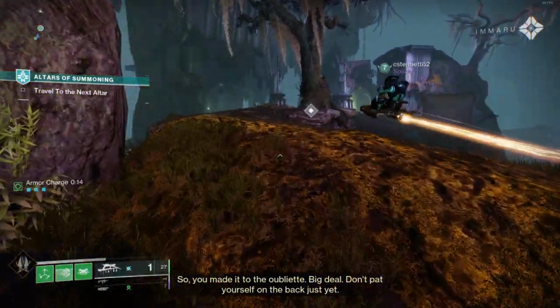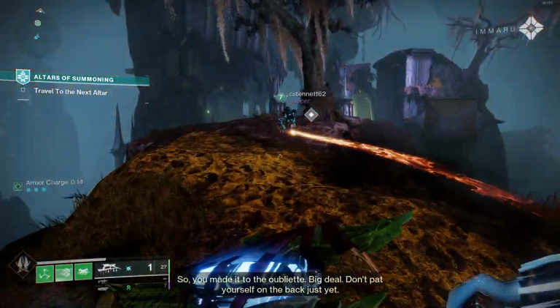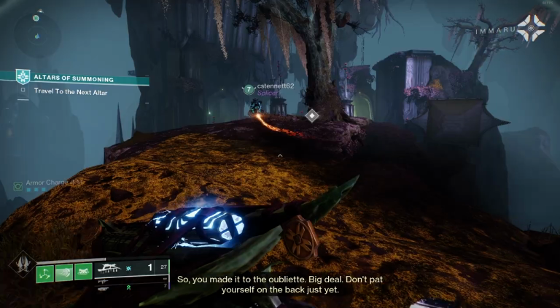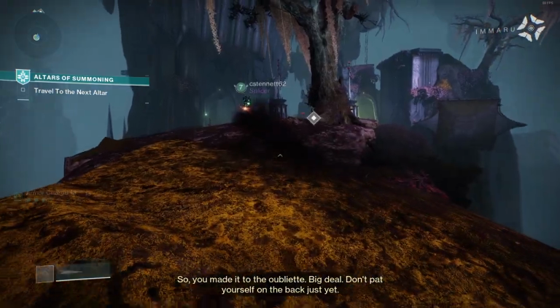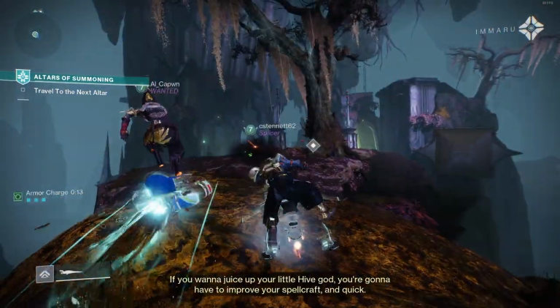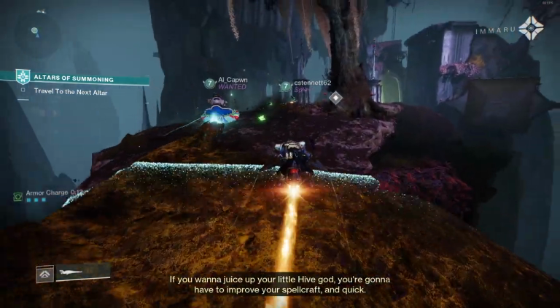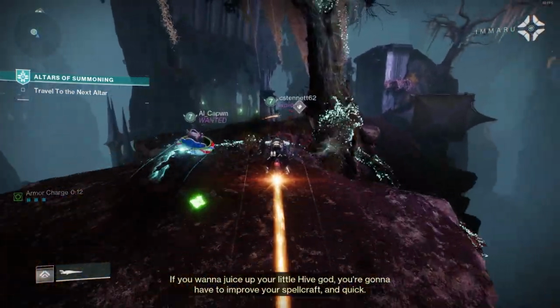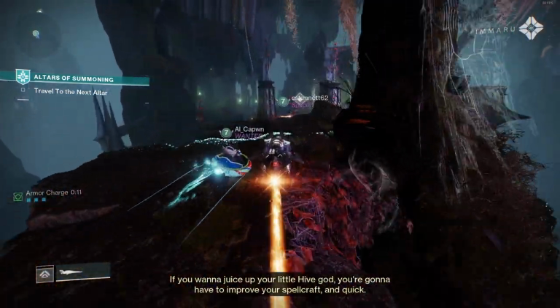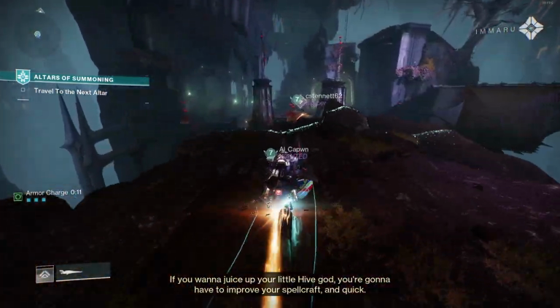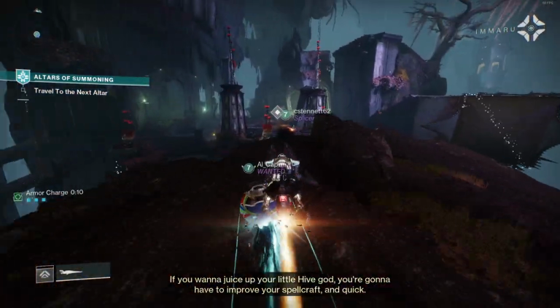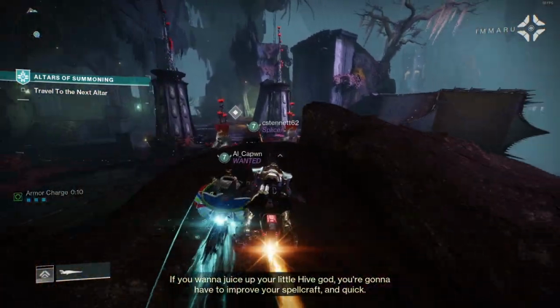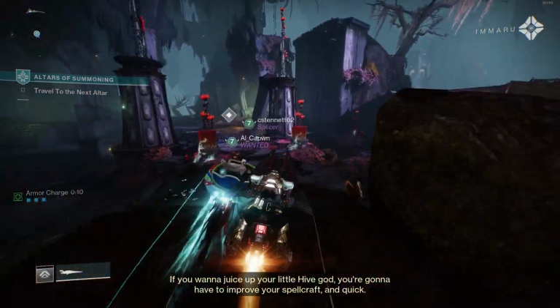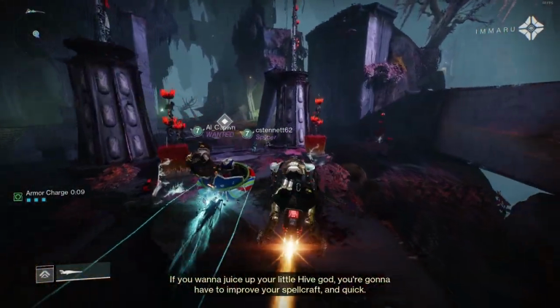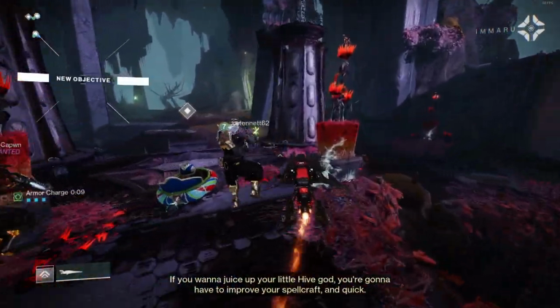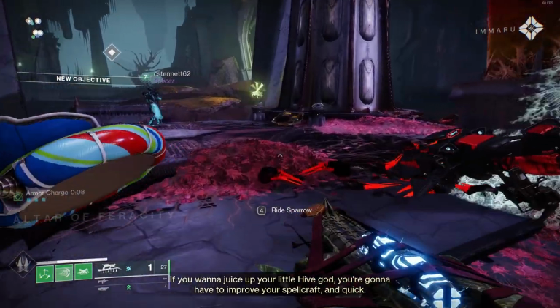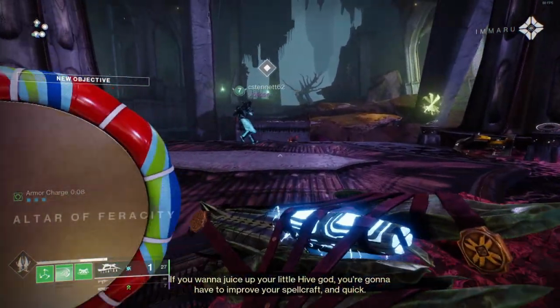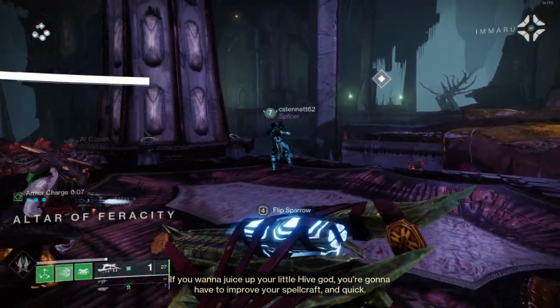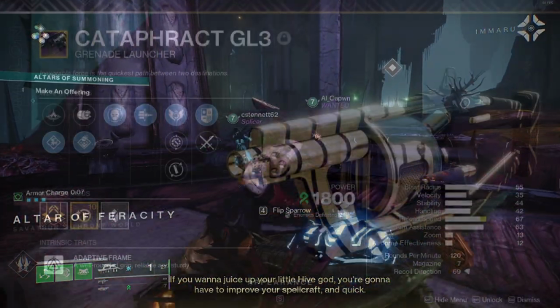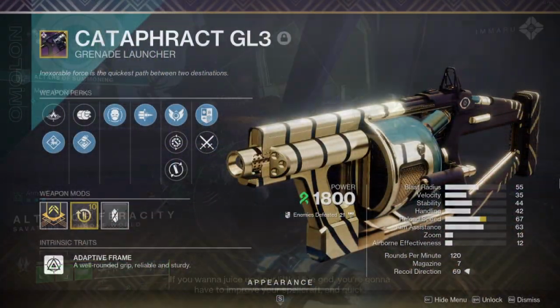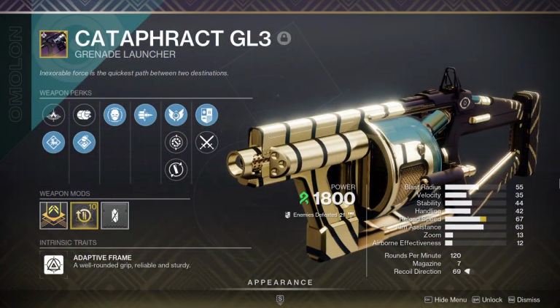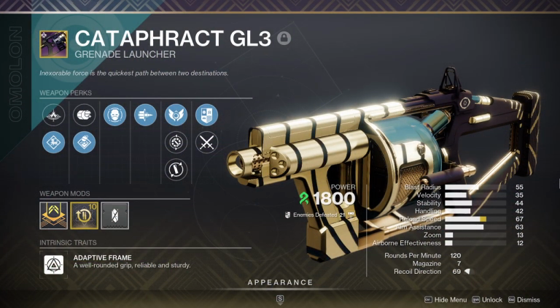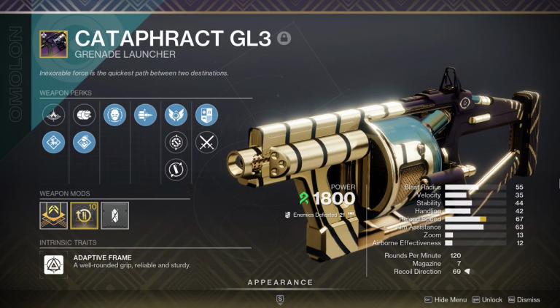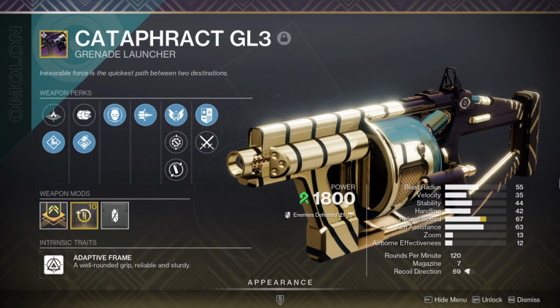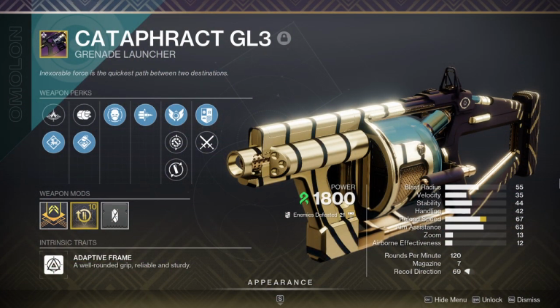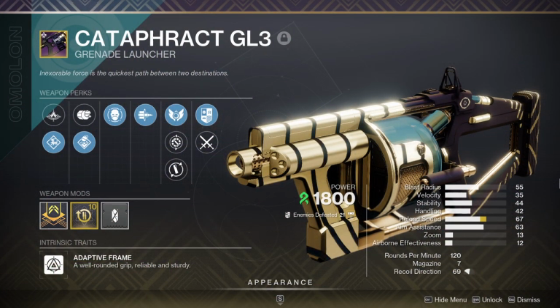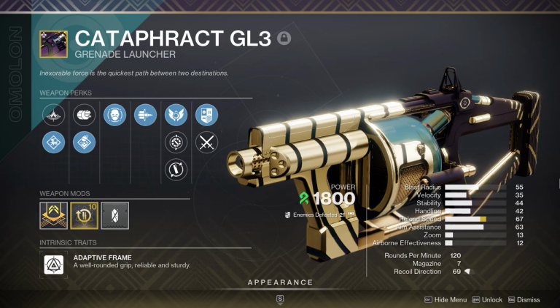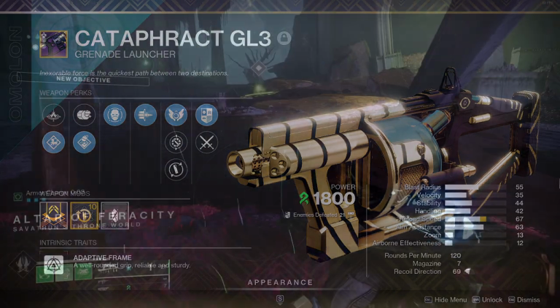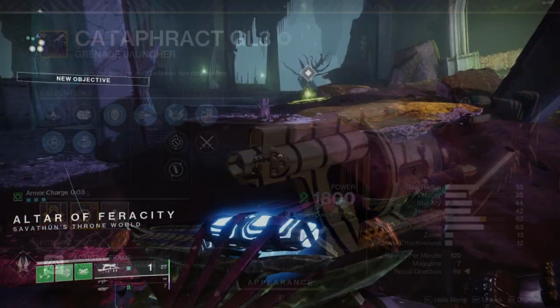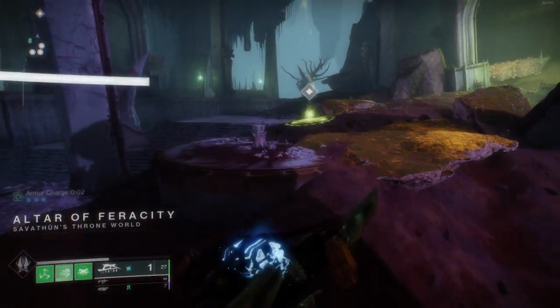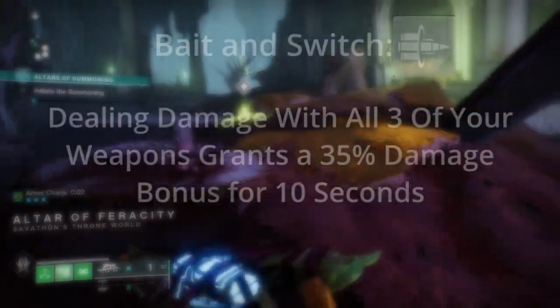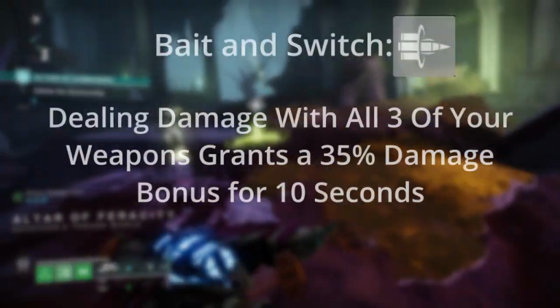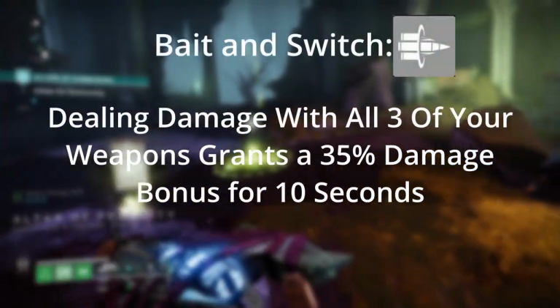The Cataphrac GL3 is a new Strand heavy grenade launcher with a fire rate of 120 RPM. It is only dropping in Trials of Osiris and it is the first heavy grenade launcher available with Bait and Switch, which is typically considered to be one of the best damage perks in the game.